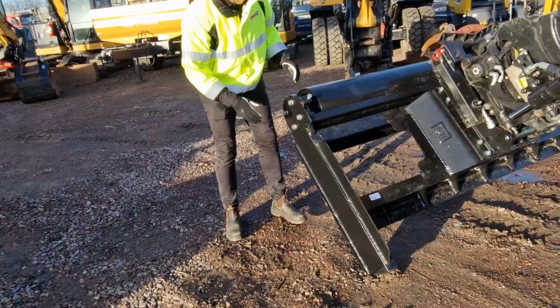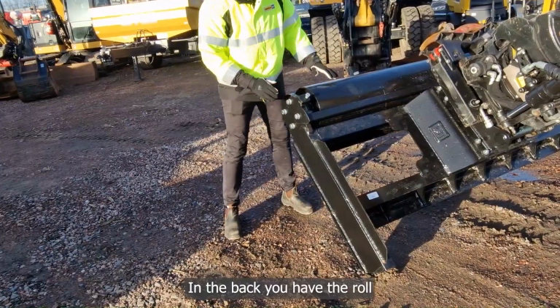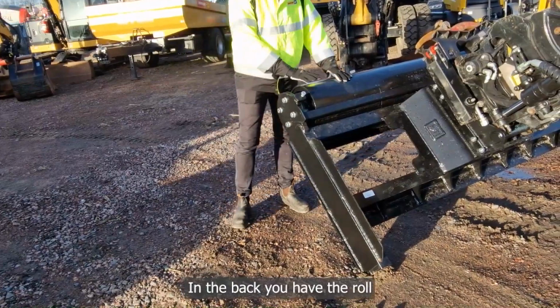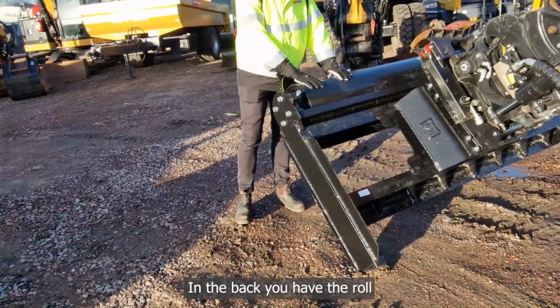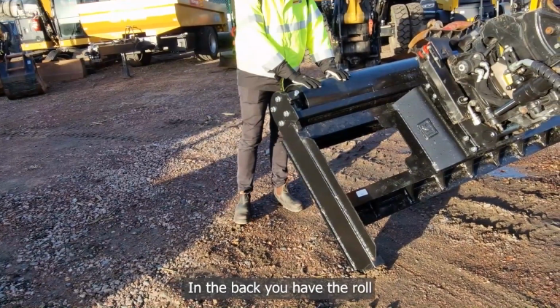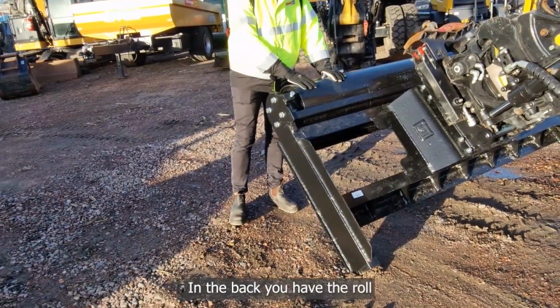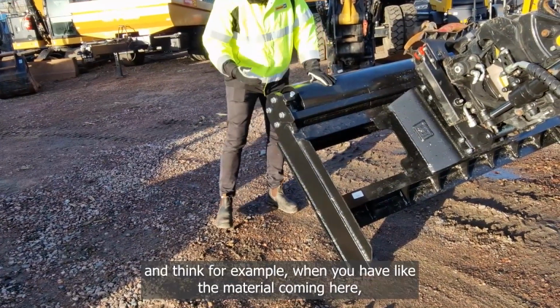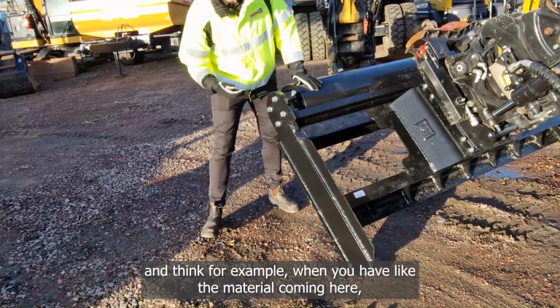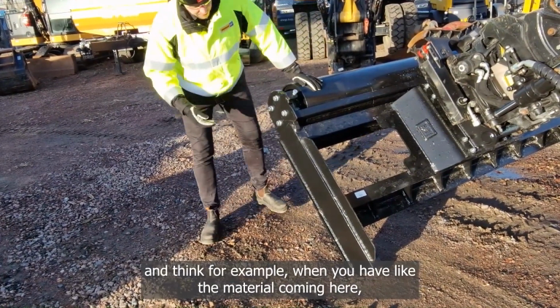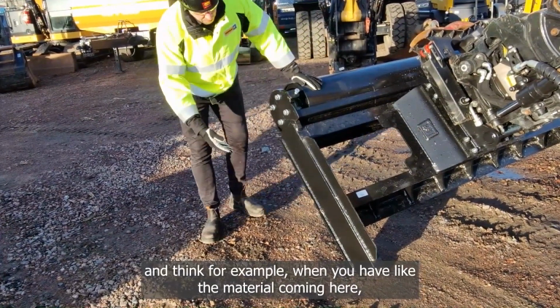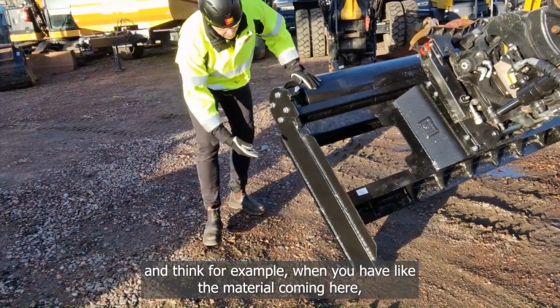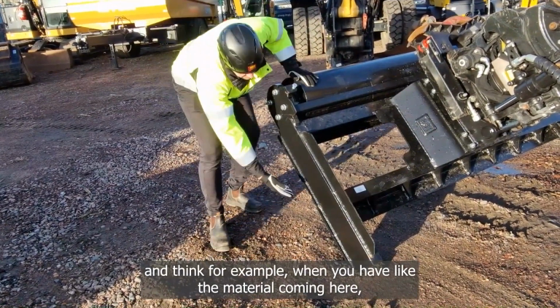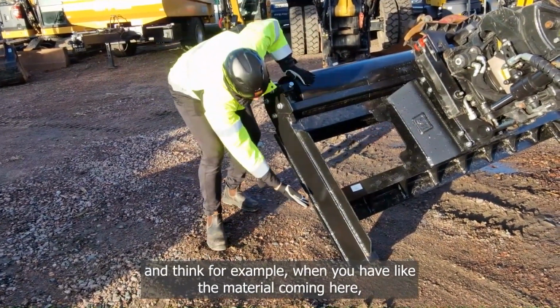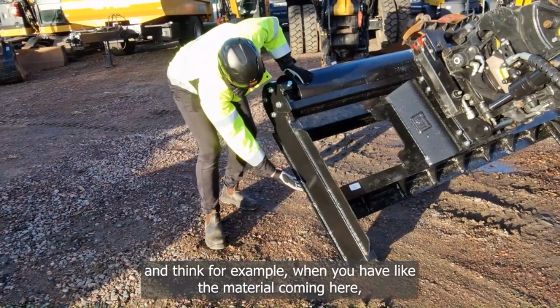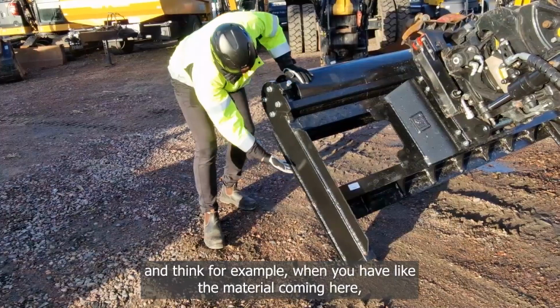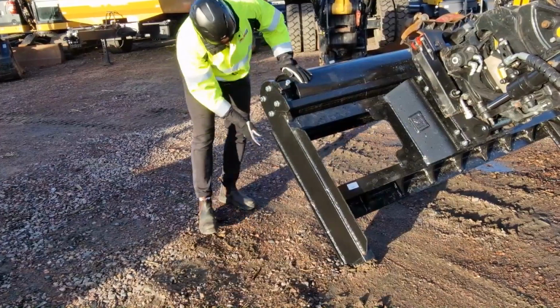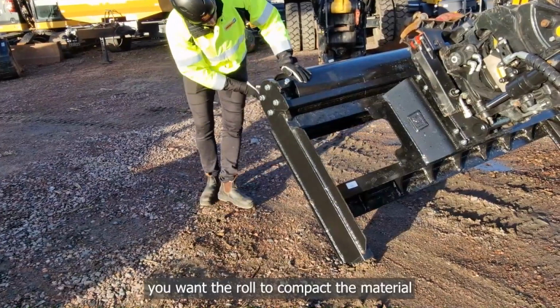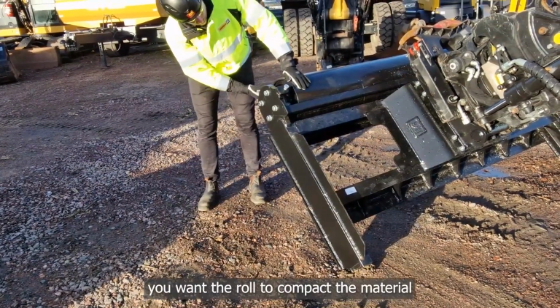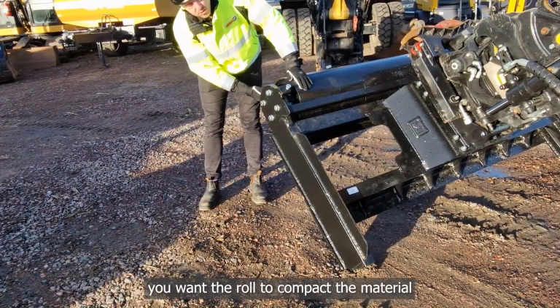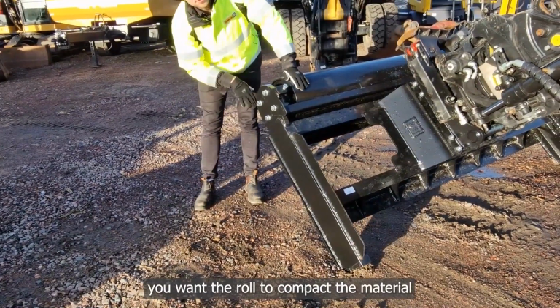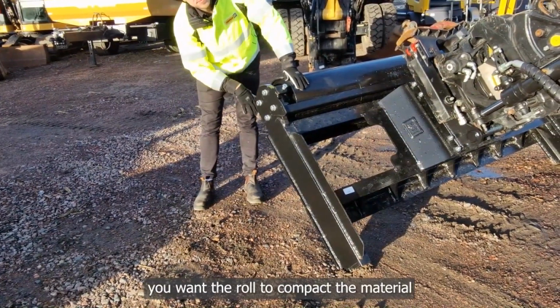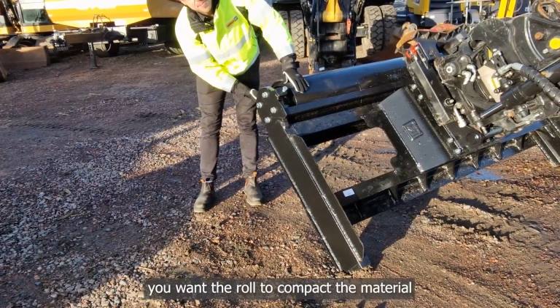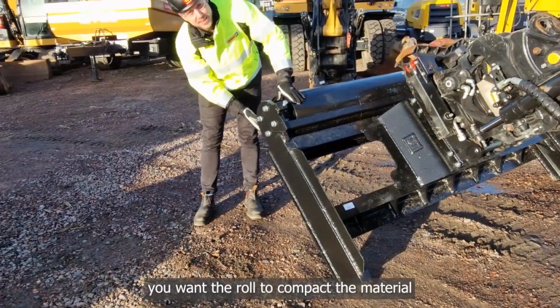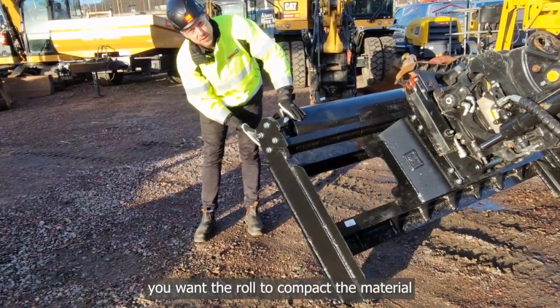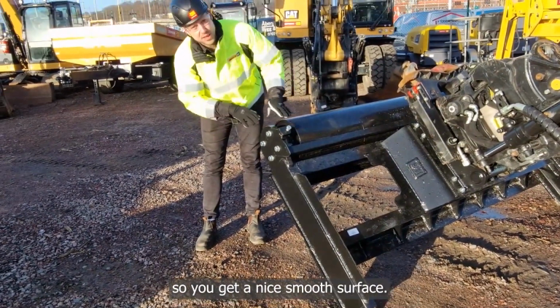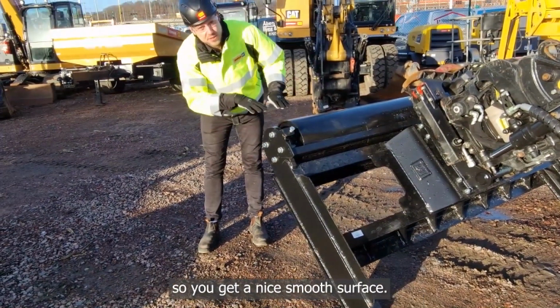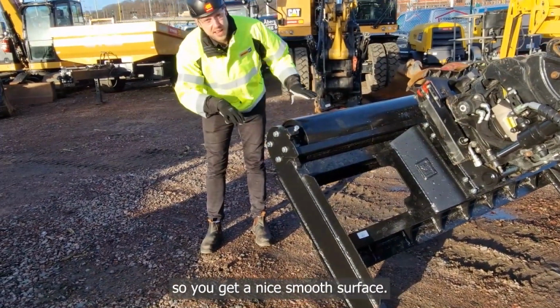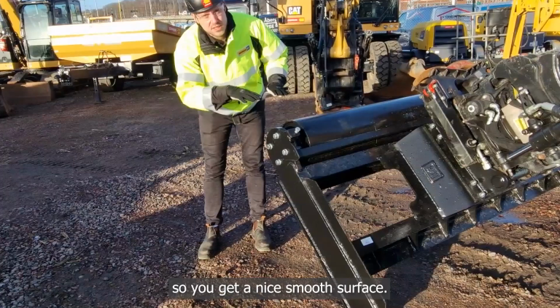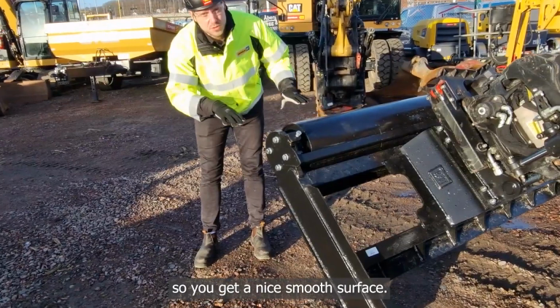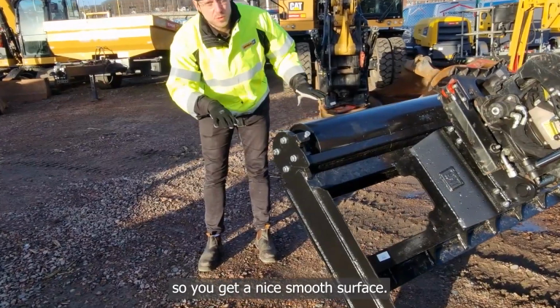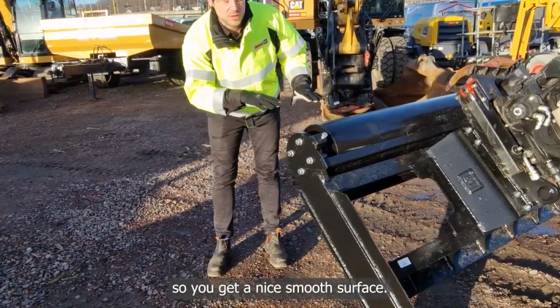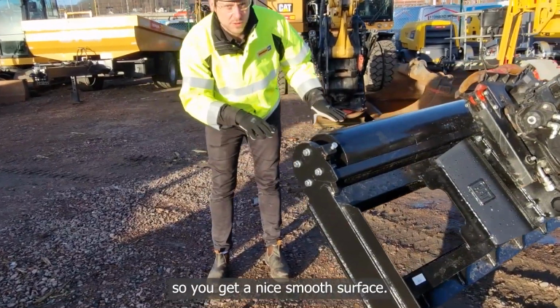In the back you have the roller. Think for example when you have material coming through here — you want the roller to compact the material so you get a nice smooth surface.